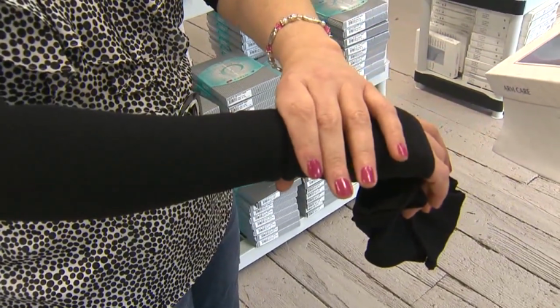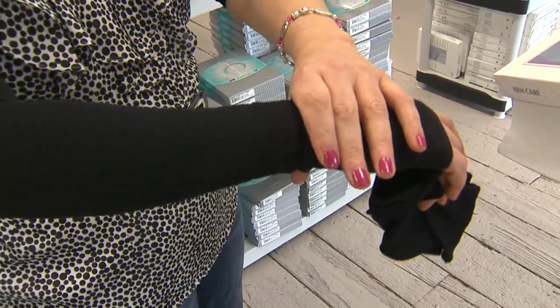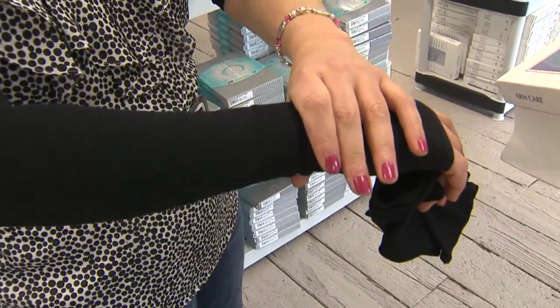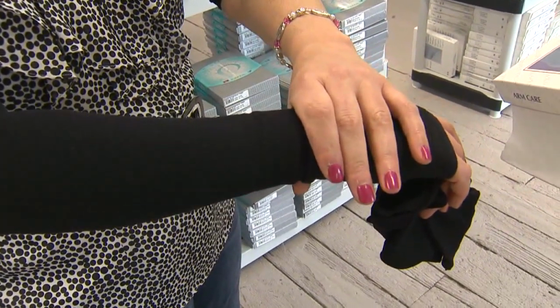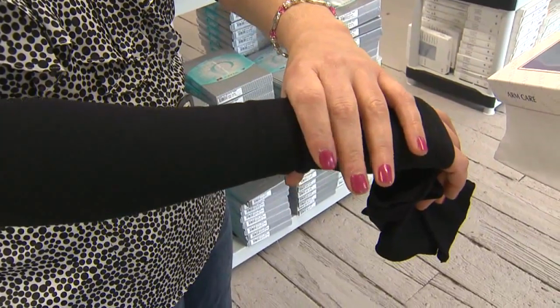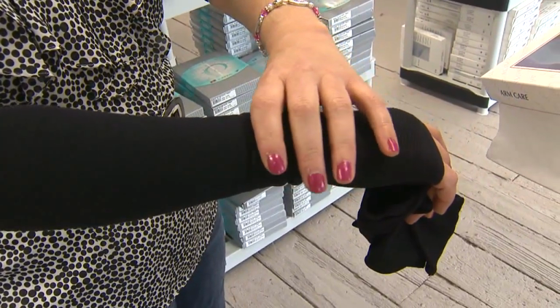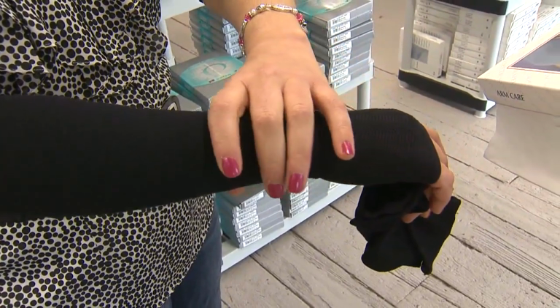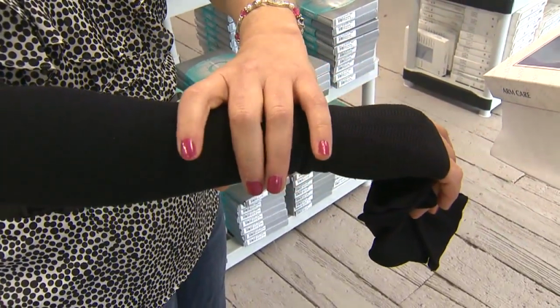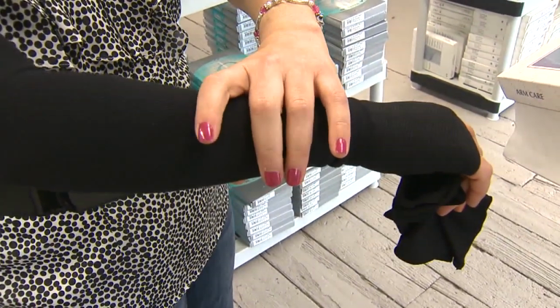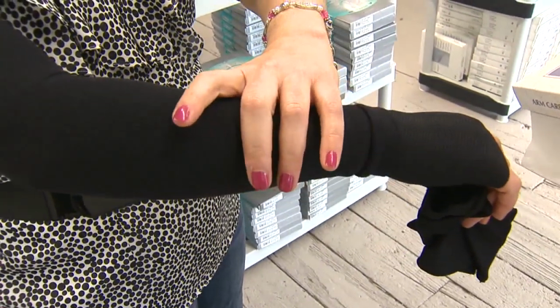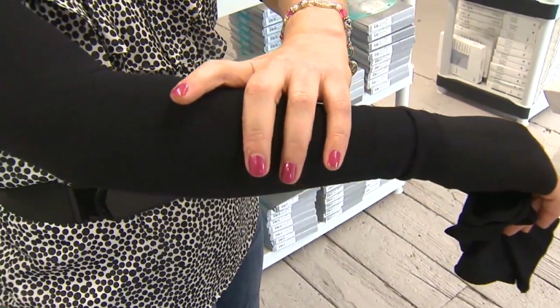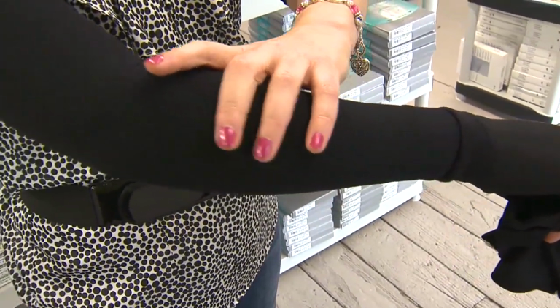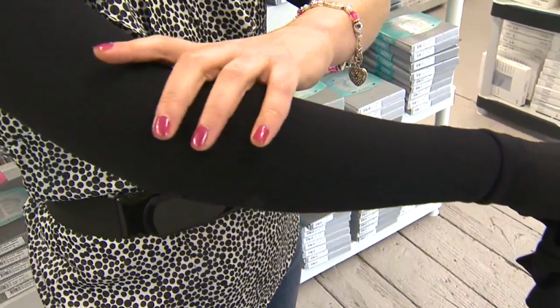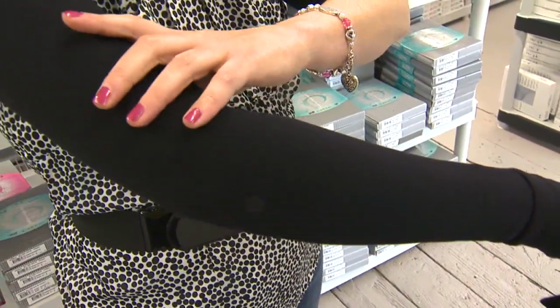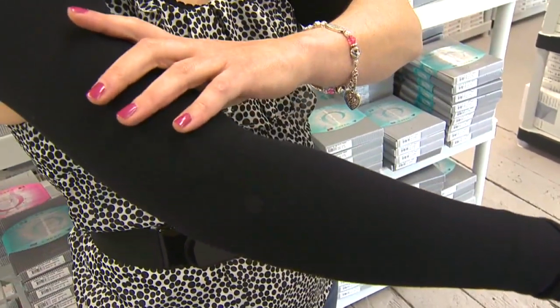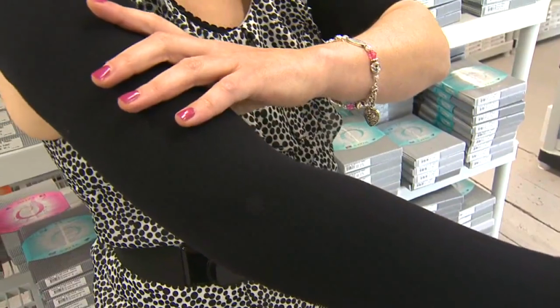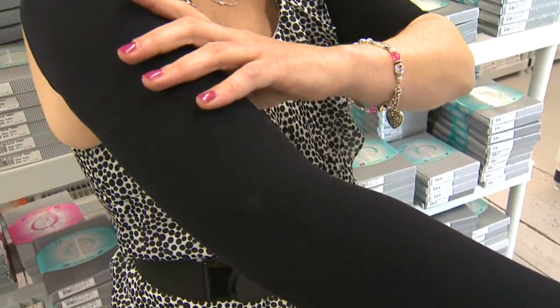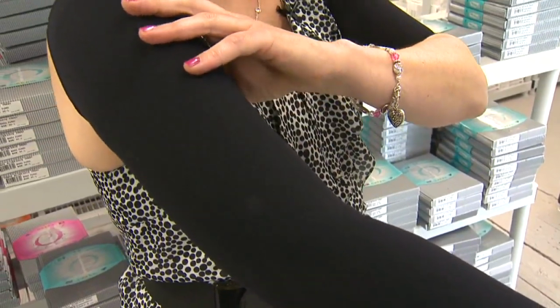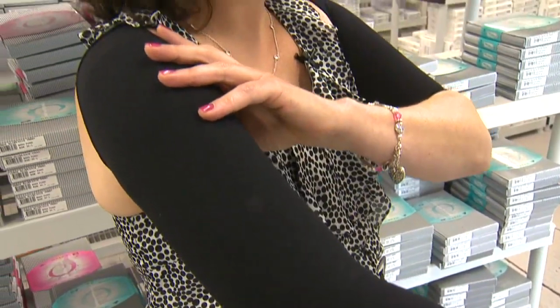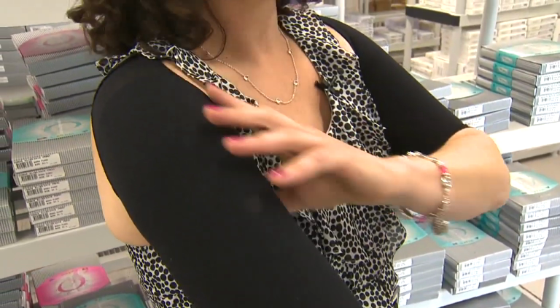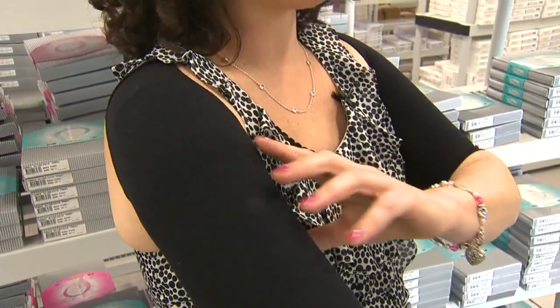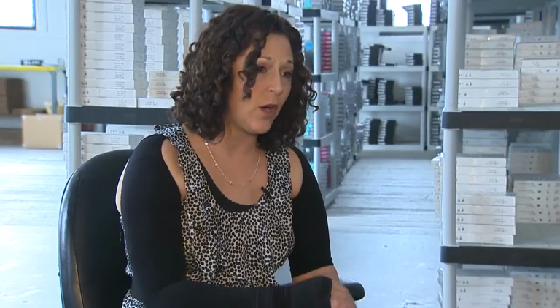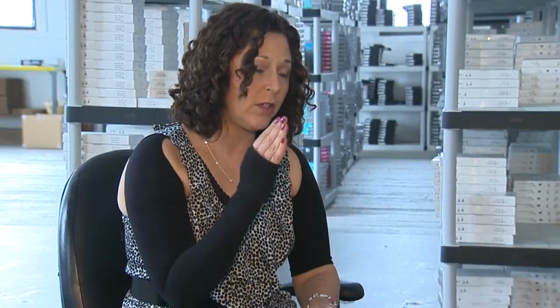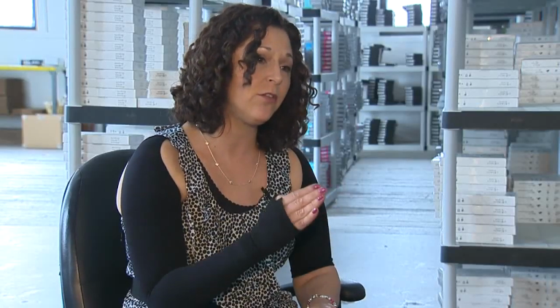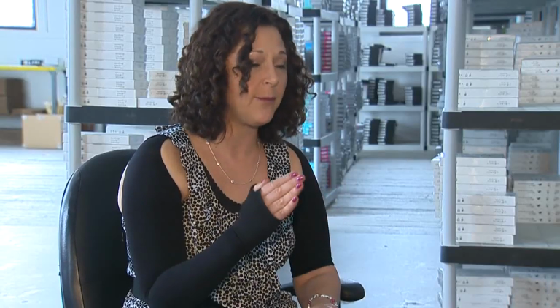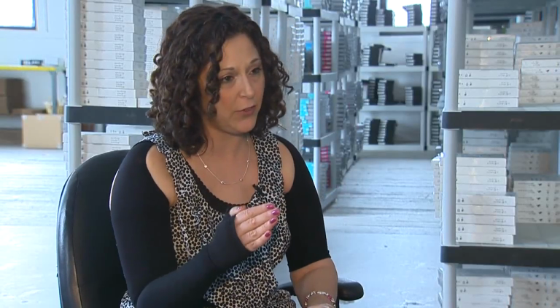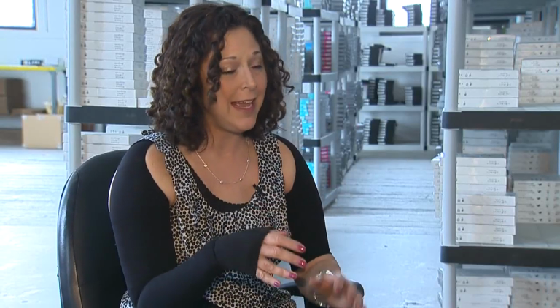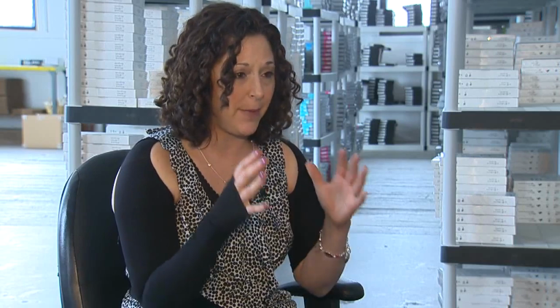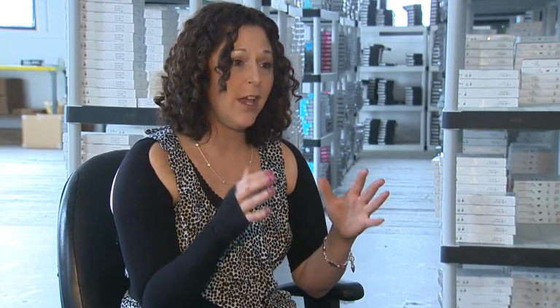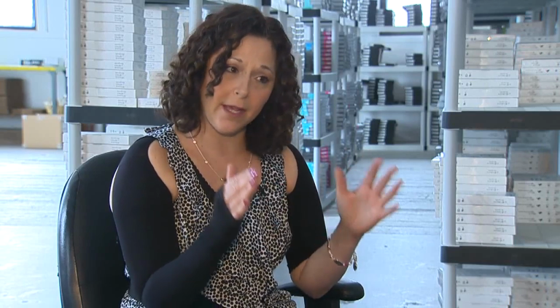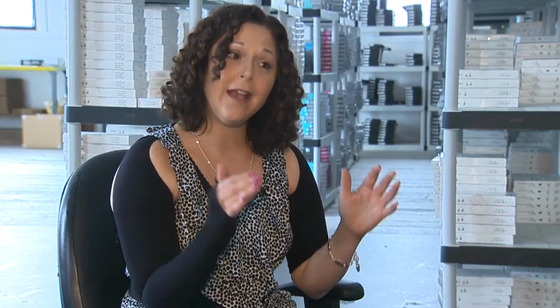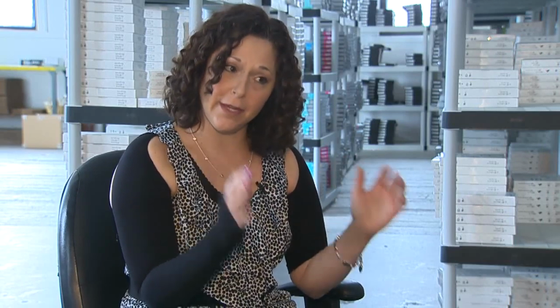Her hope is that the new sleeve will encourage others to put on the prescribed approach. What ends up happening is the longer you go without your garments, if you're going to have it as a chronic condition, is your arm will continue to fill with lymphatic fluid and get bigger and bigger and bigger.